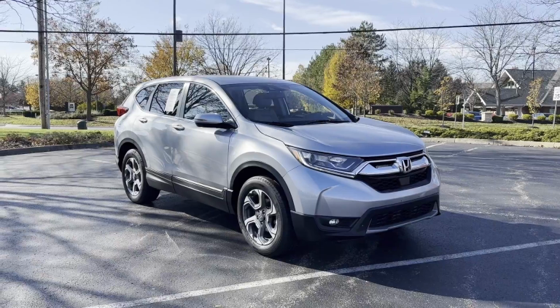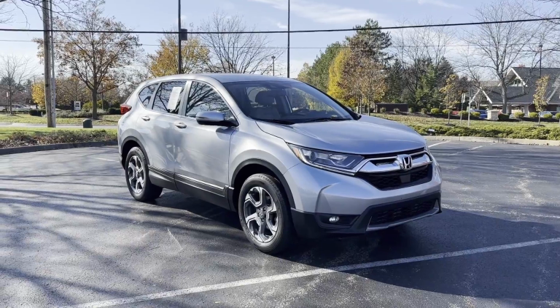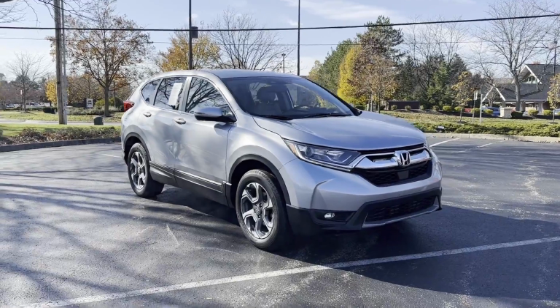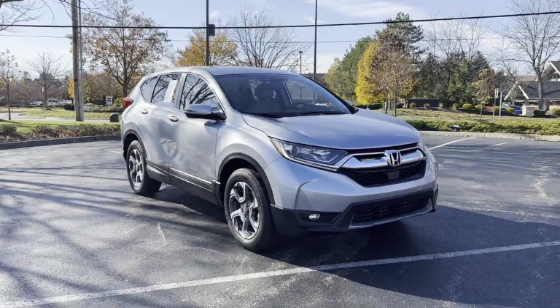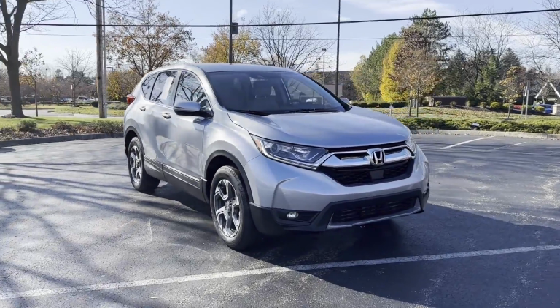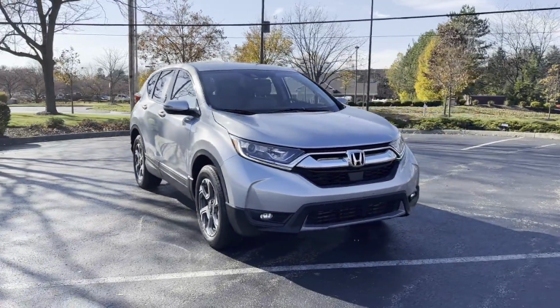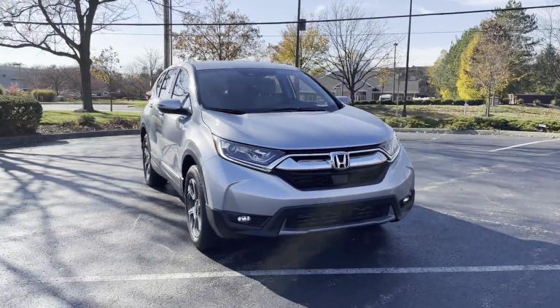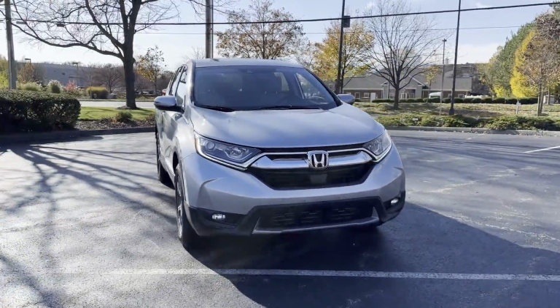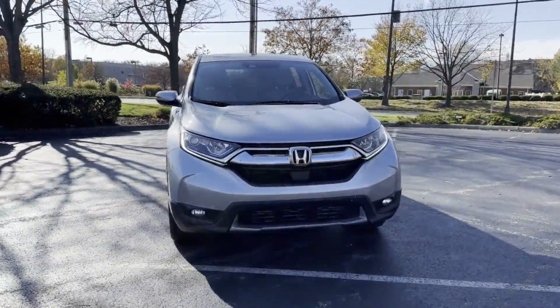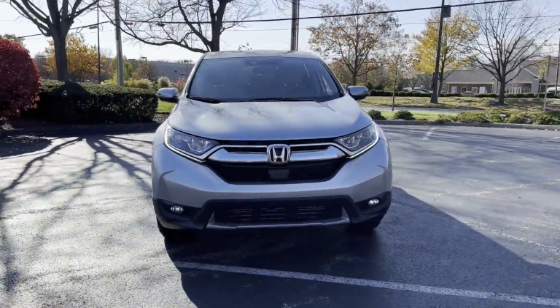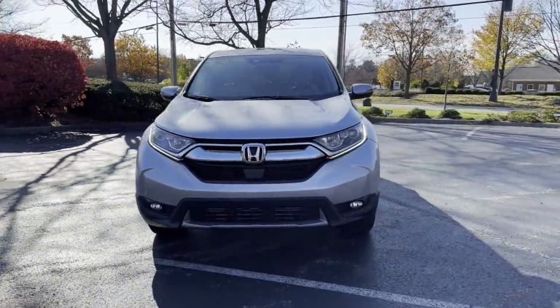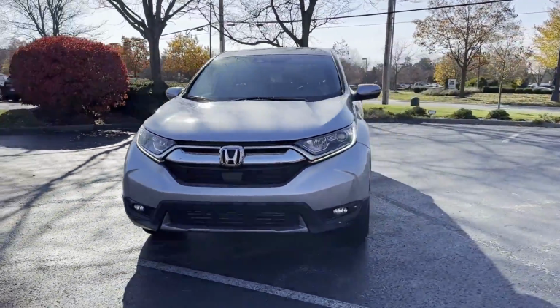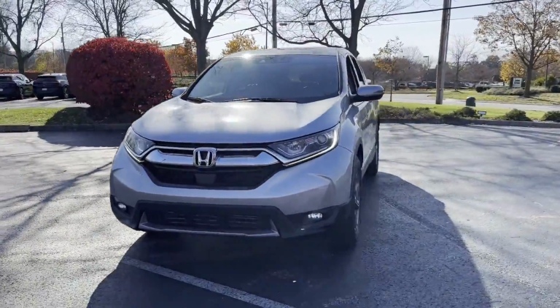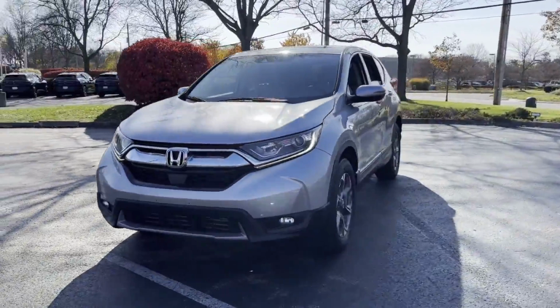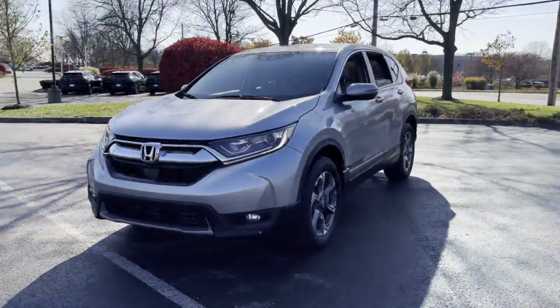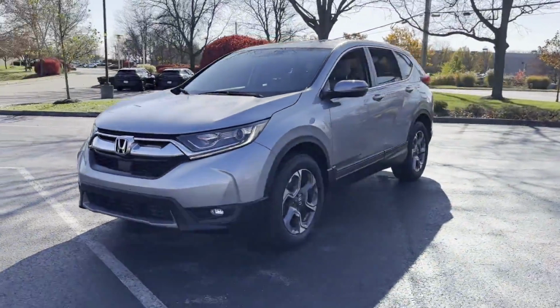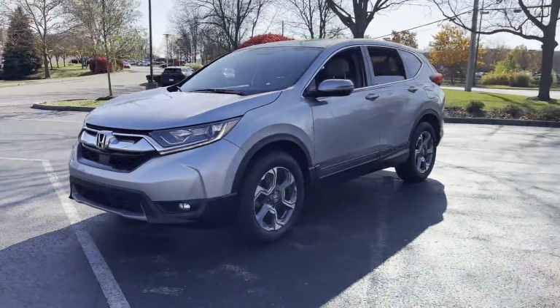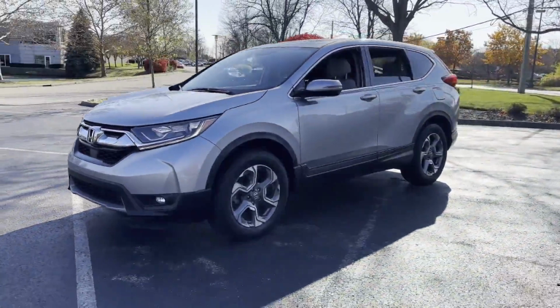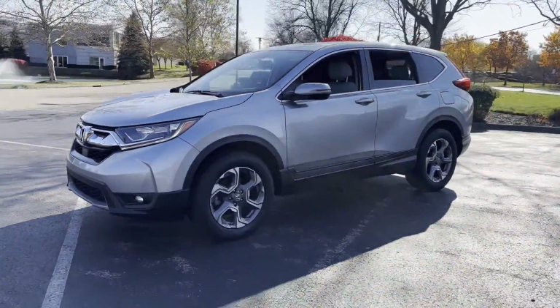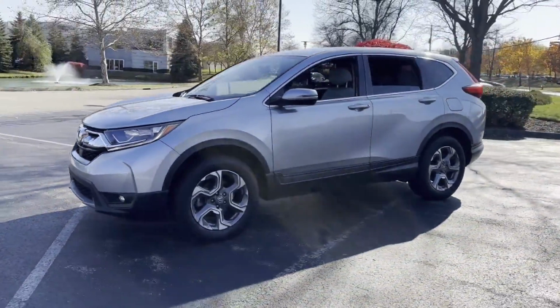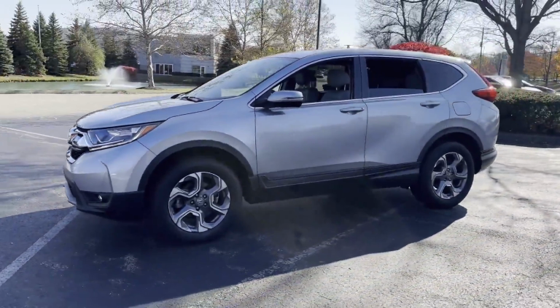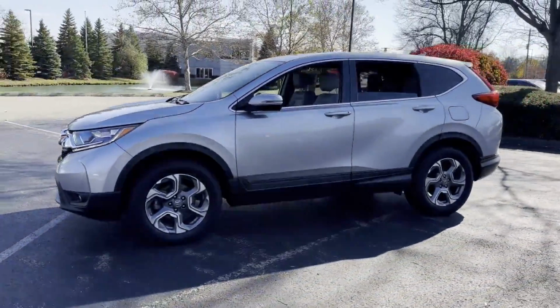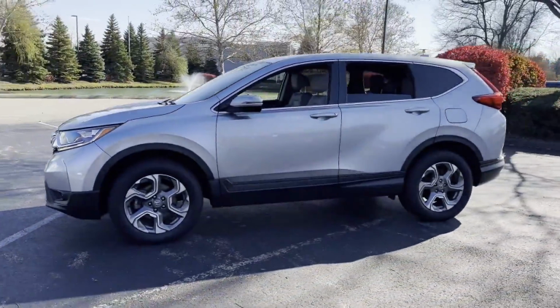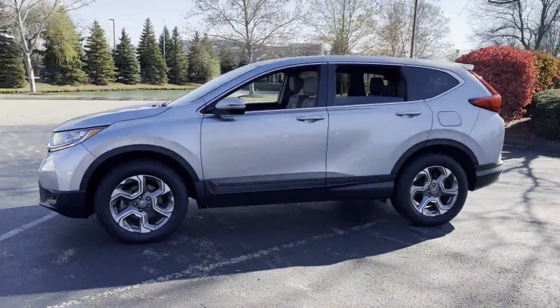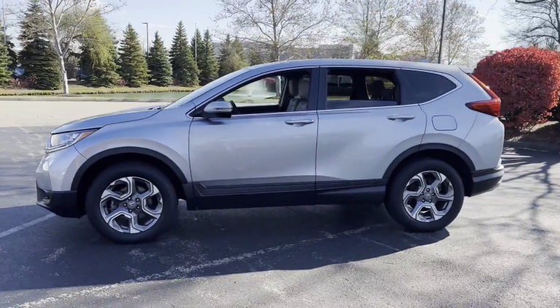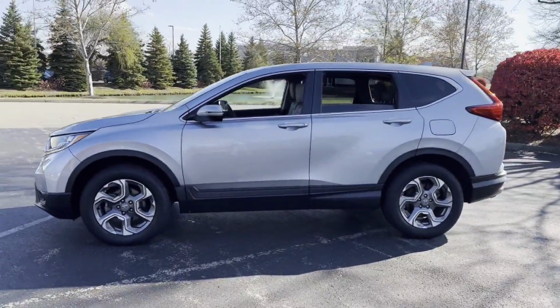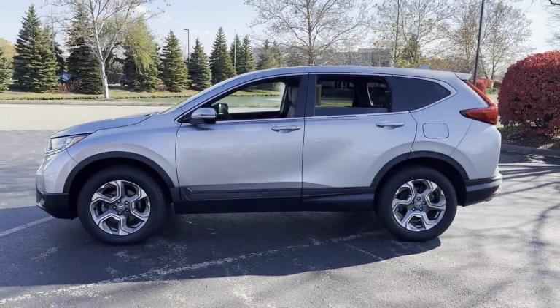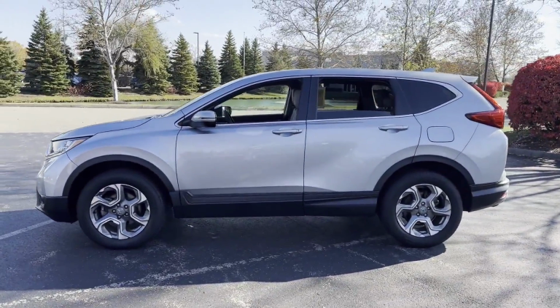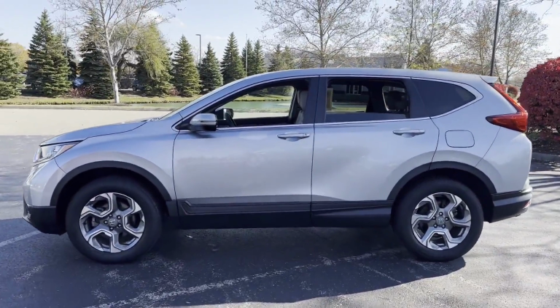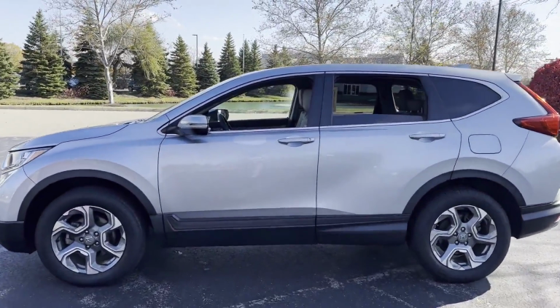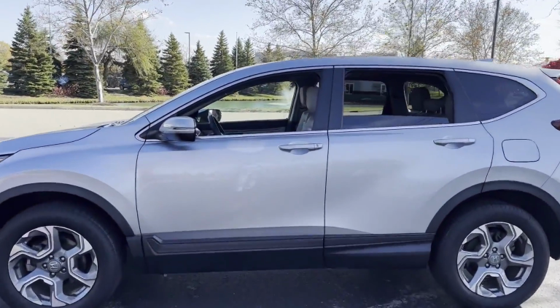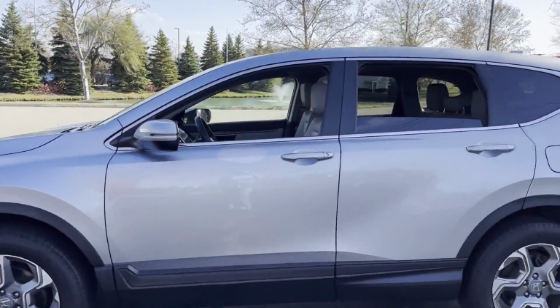2018 Honda CR-V with less than 80,000 miles on the odometer. This SUV offers space as well as power and performance. Additionally, you'll be more than pleased with extra features like these.